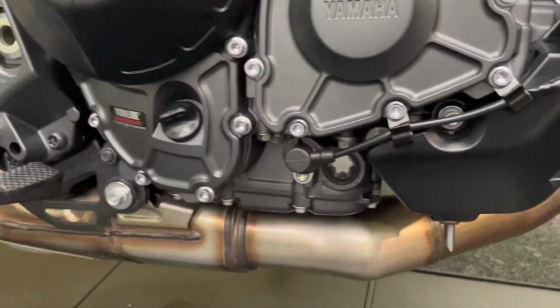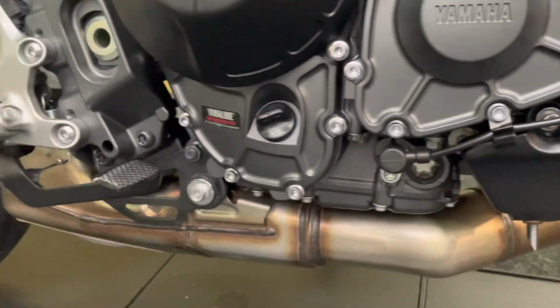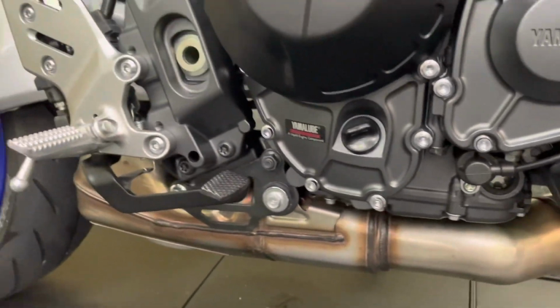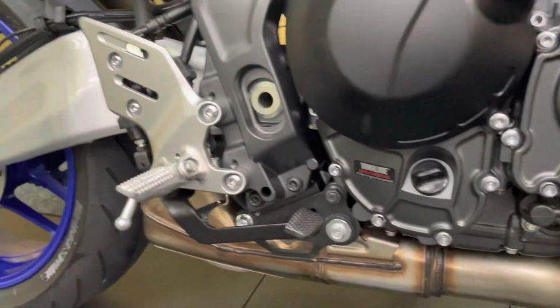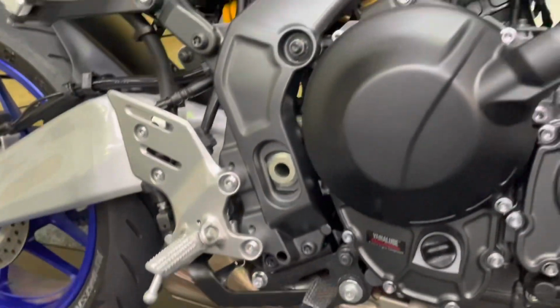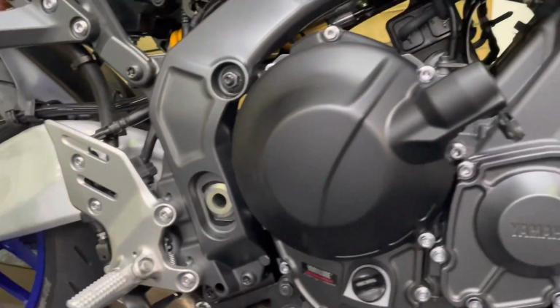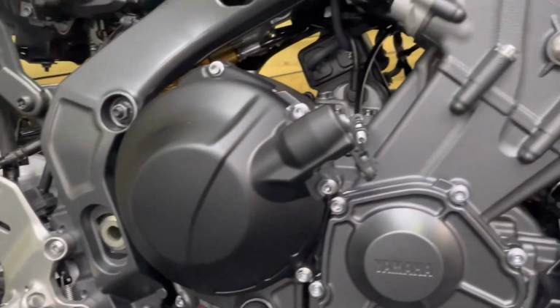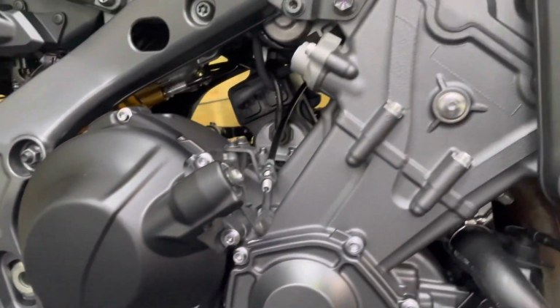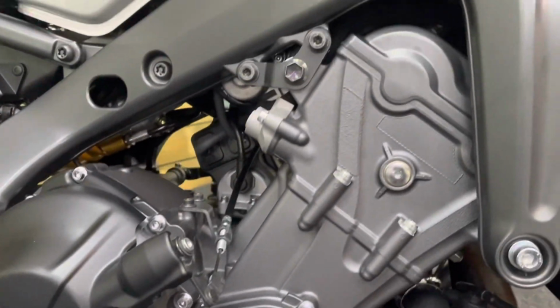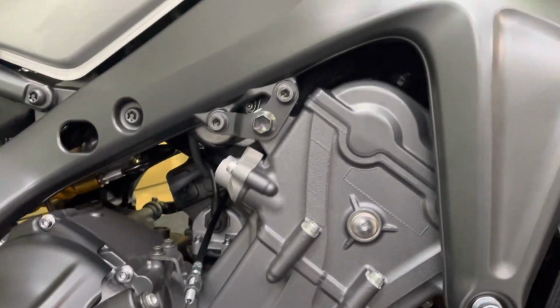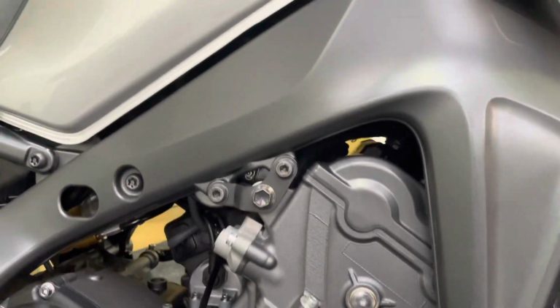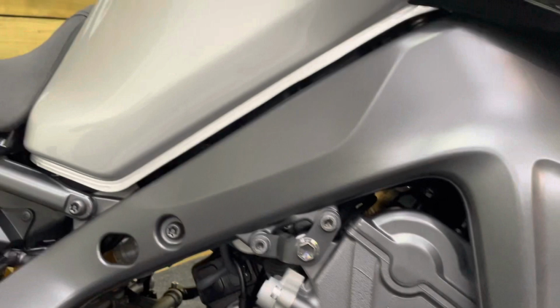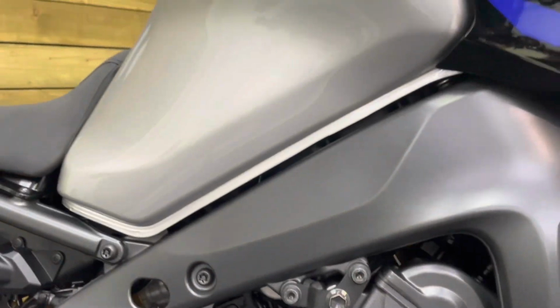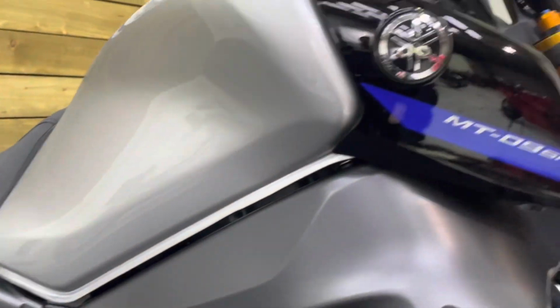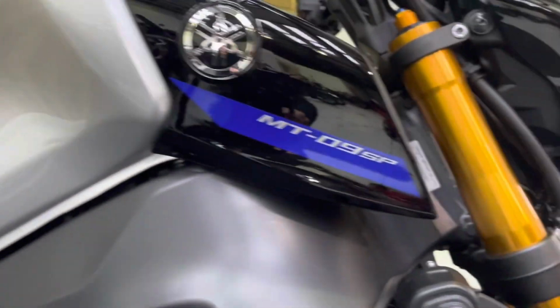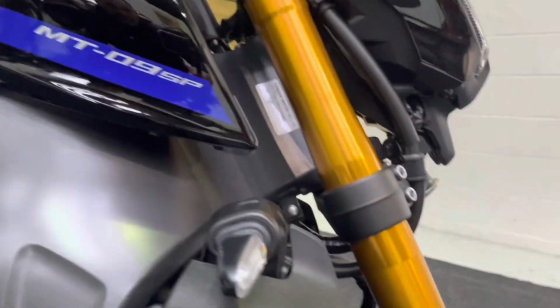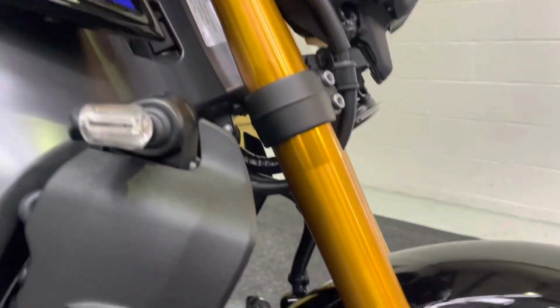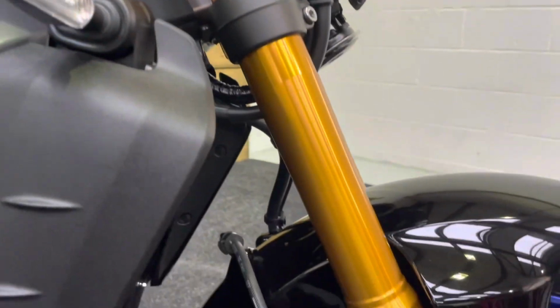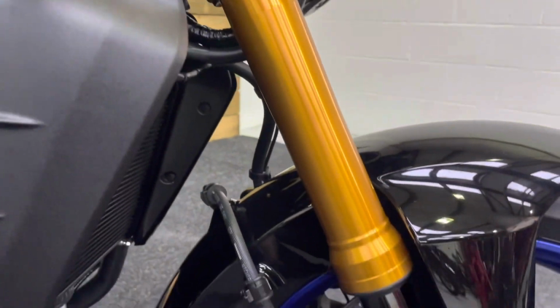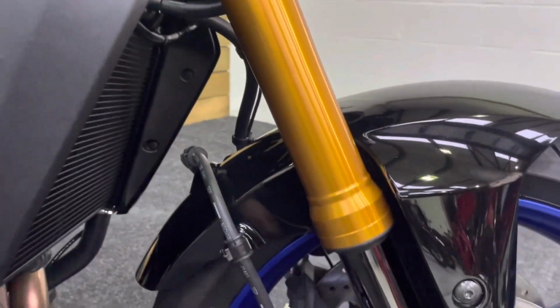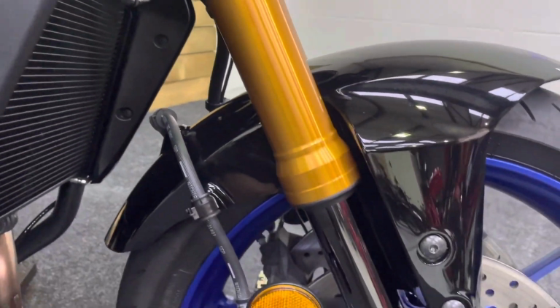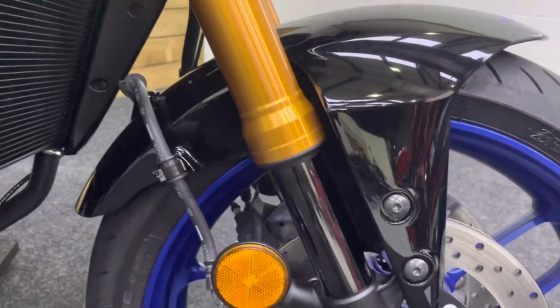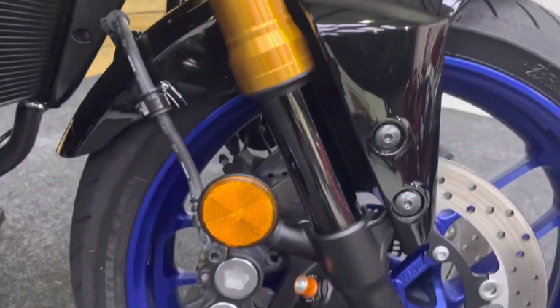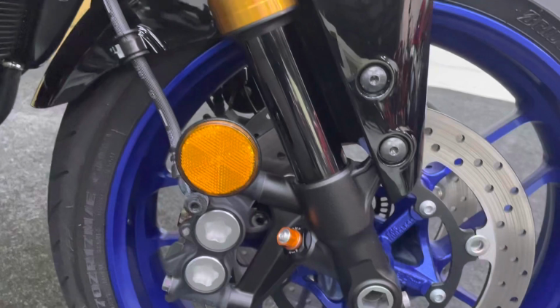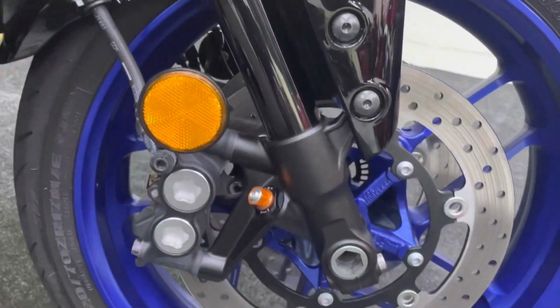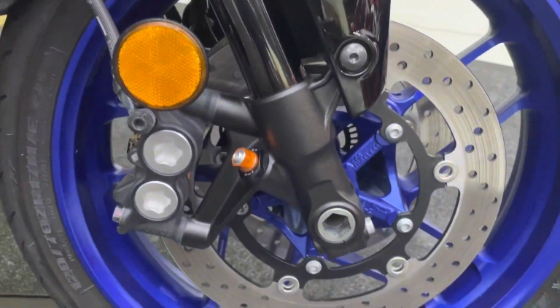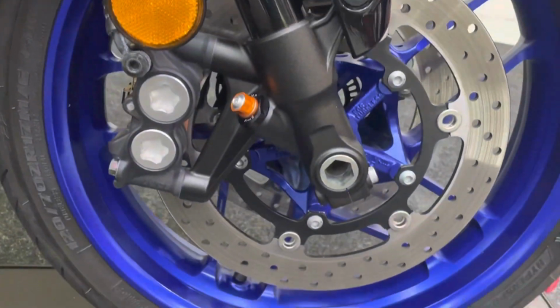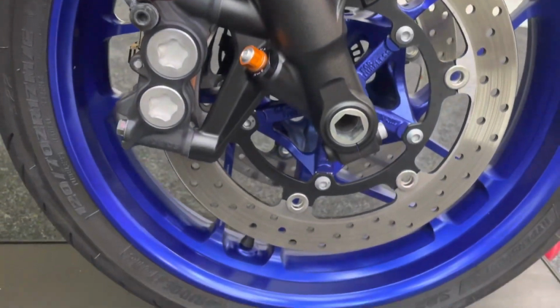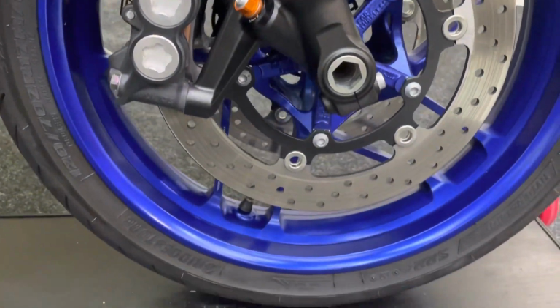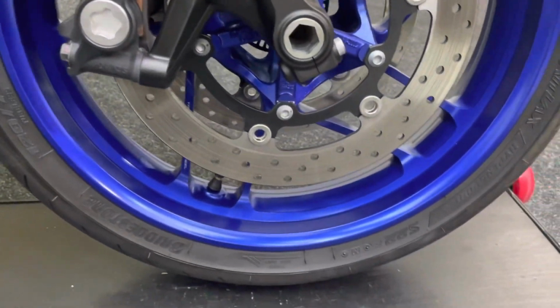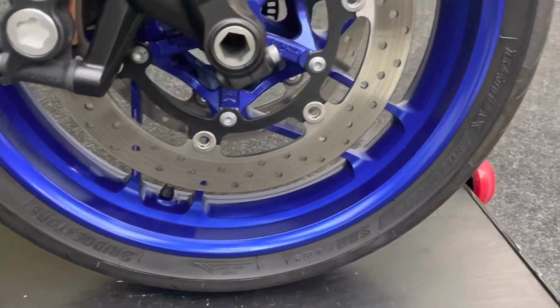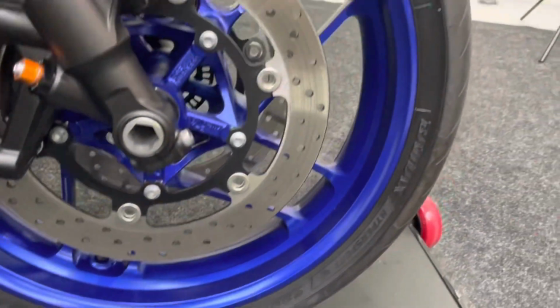Absolutely nothing to apologize for, as you can see by all of the engine there. There's no paint flaking off, no chips, no scratches or damage. And the forks are really good in gold, with those black nitrided stanchions, looking absolutely superb at the front wheel.